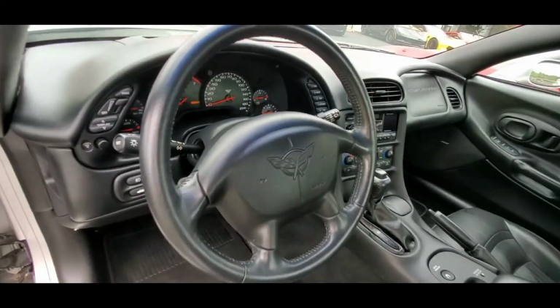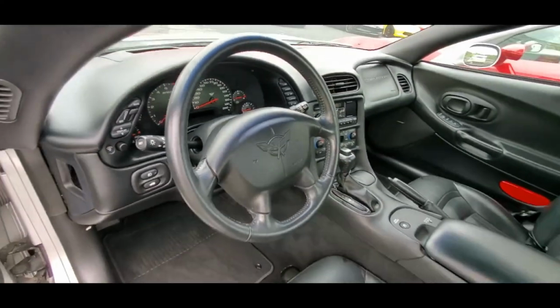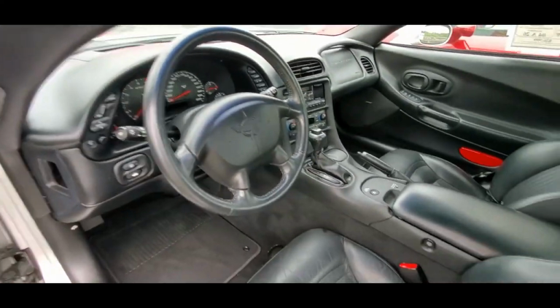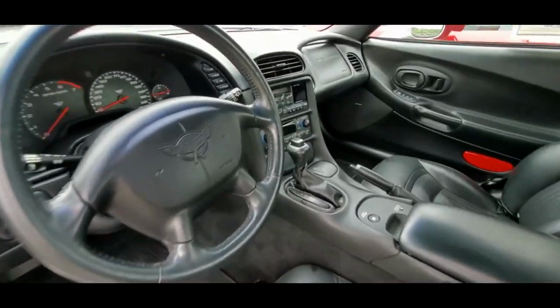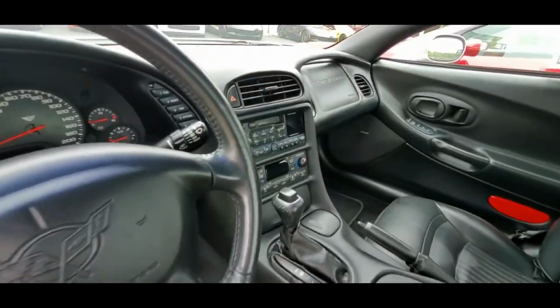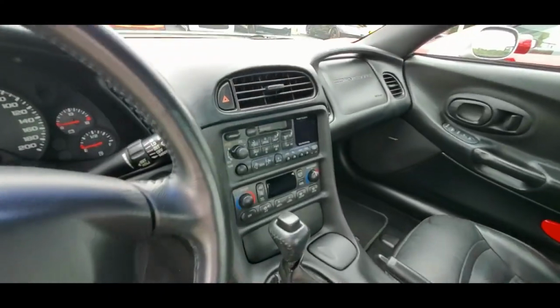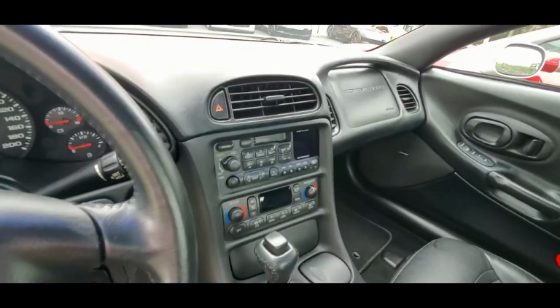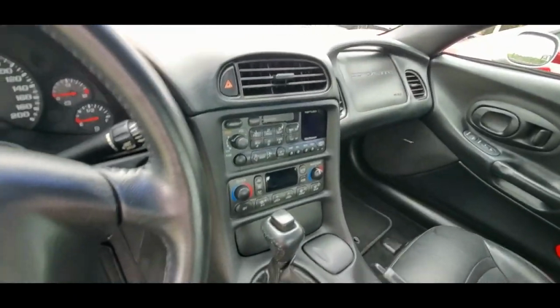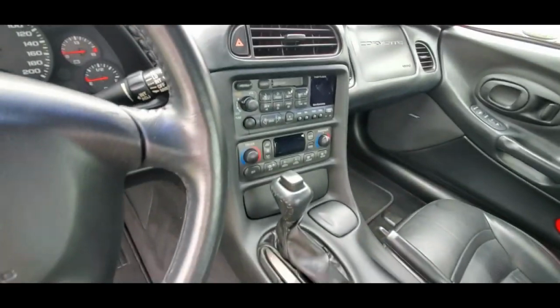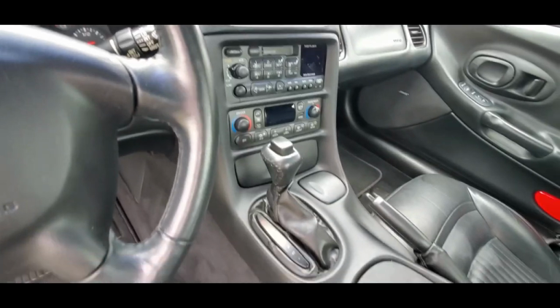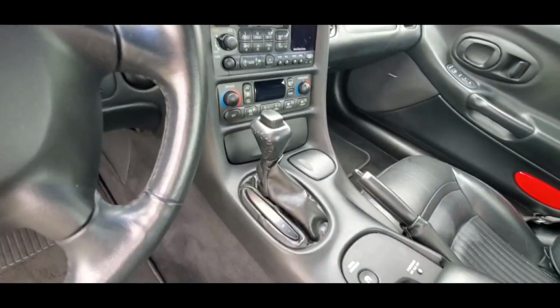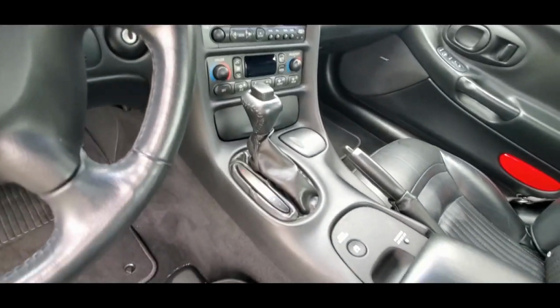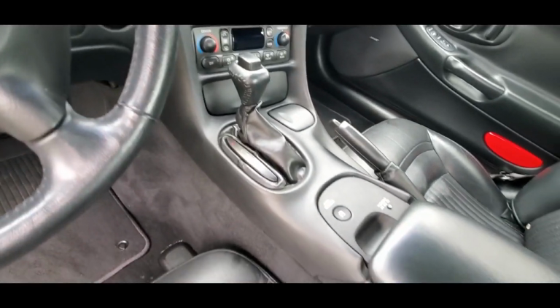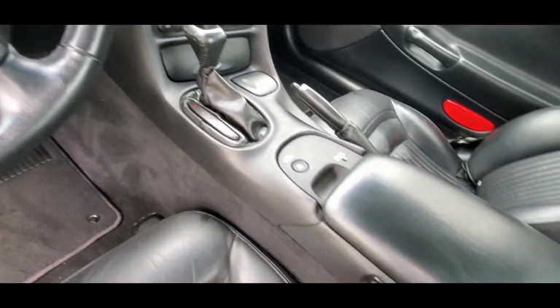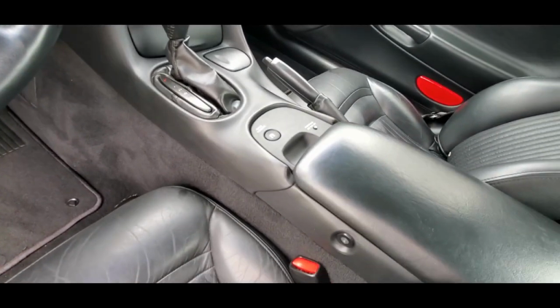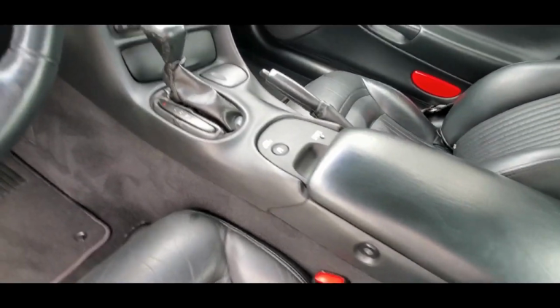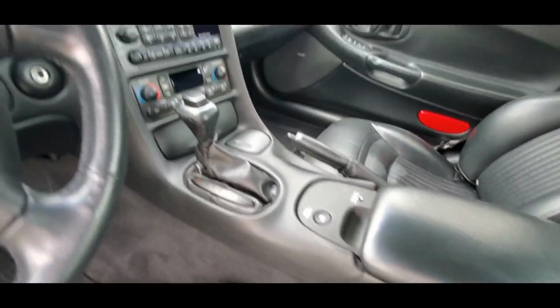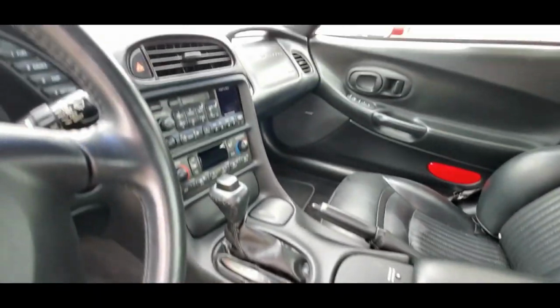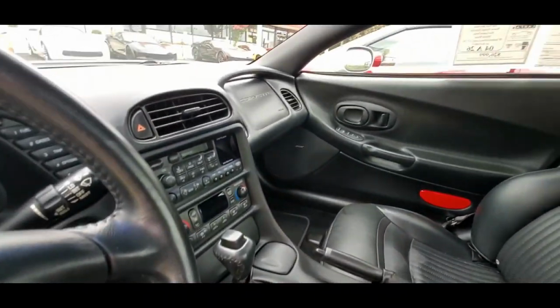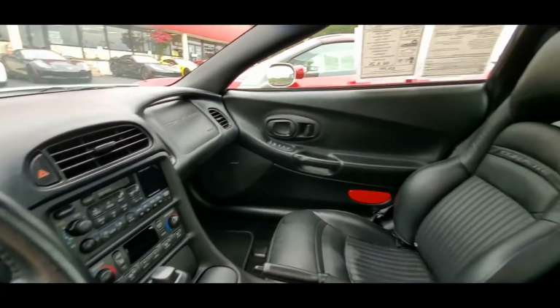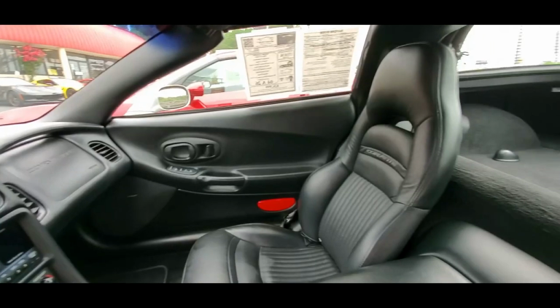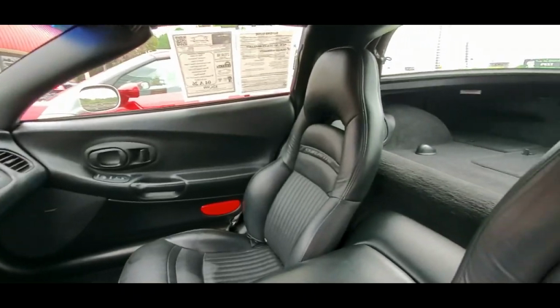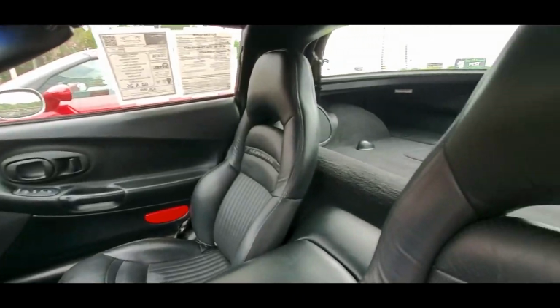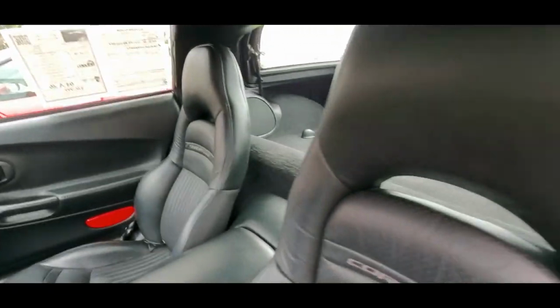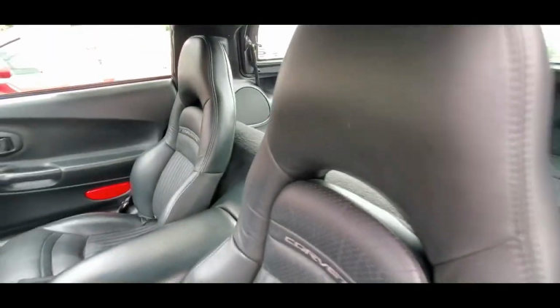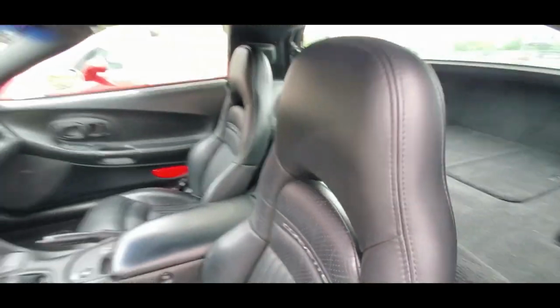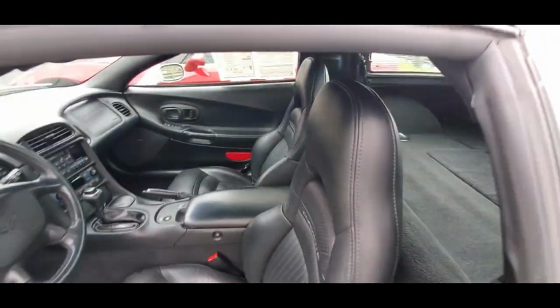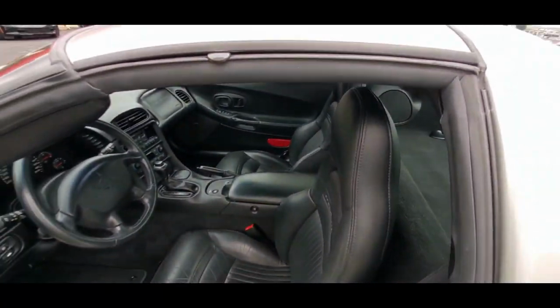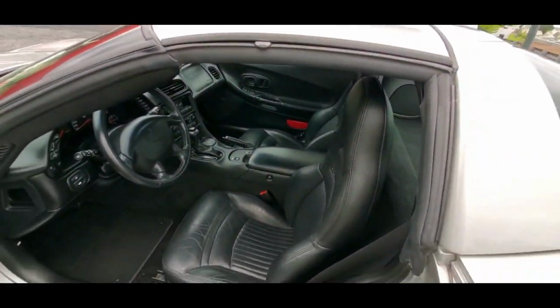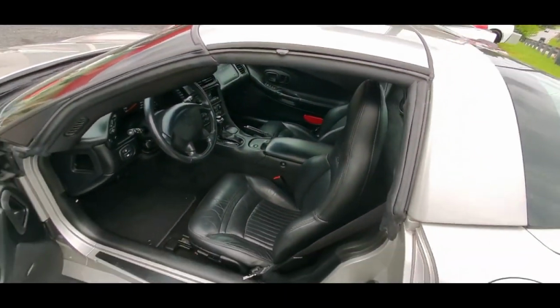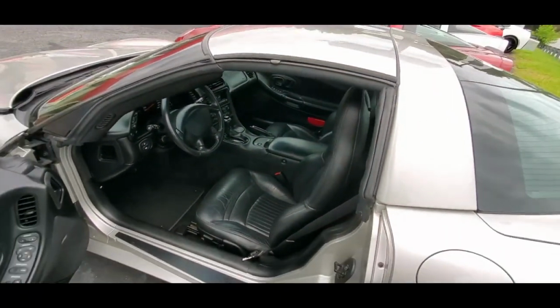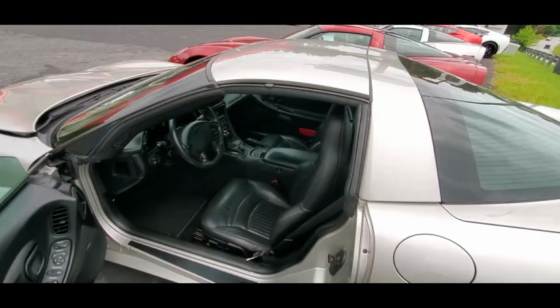This one's got the stock exhaust system, so it's going to be nice and quiet when you take it on a trip. Generally speaking, the car is very well maintained, interior and the outside.